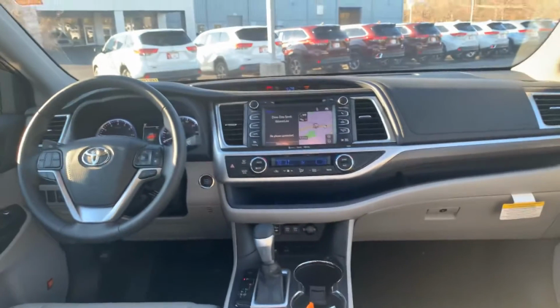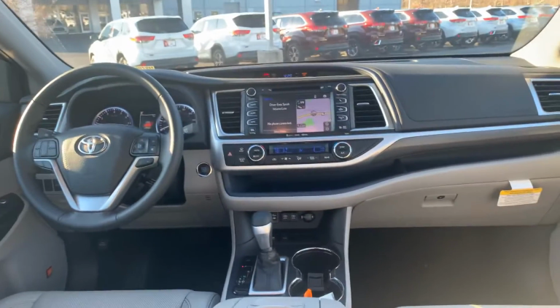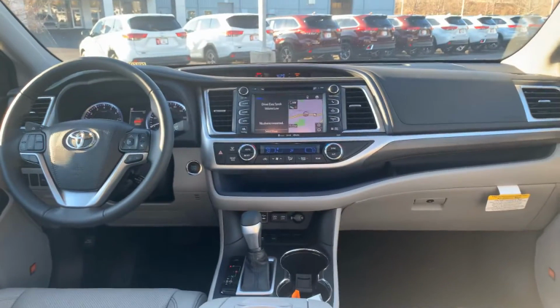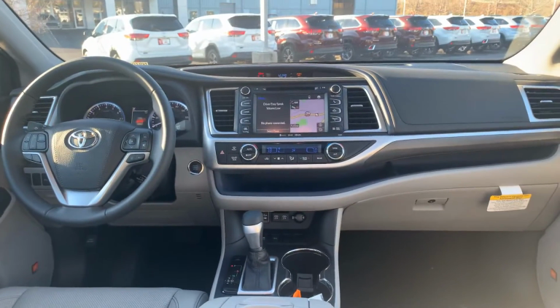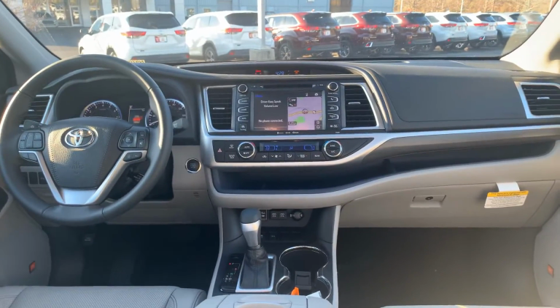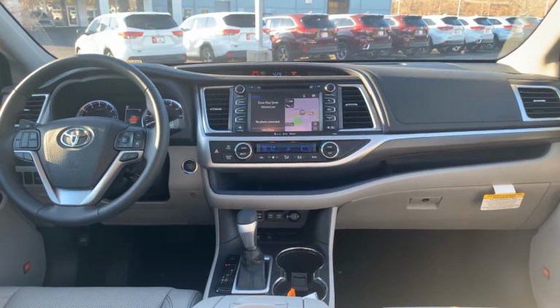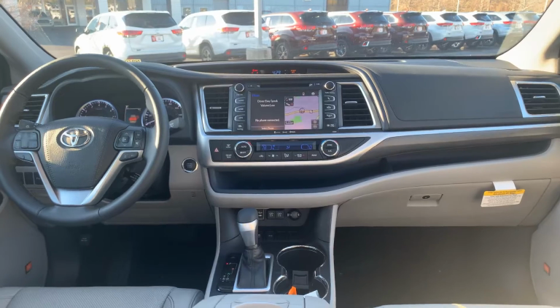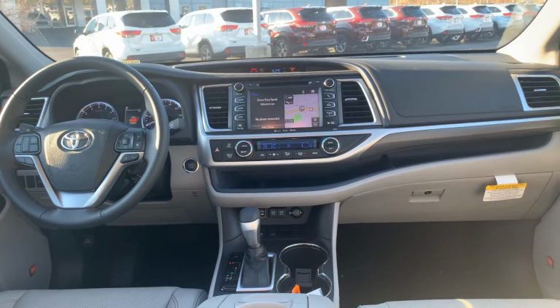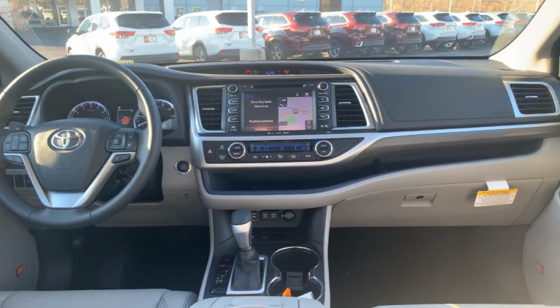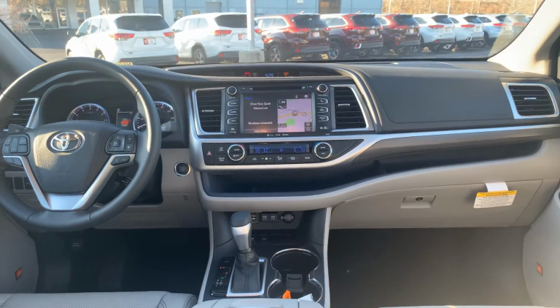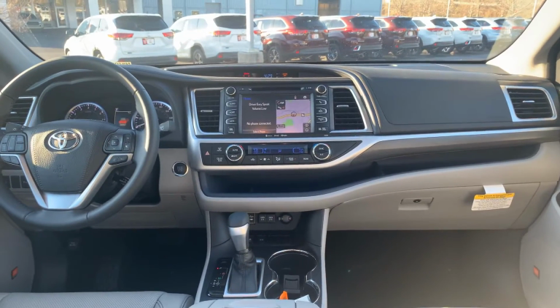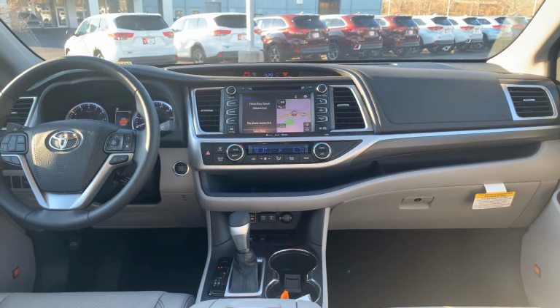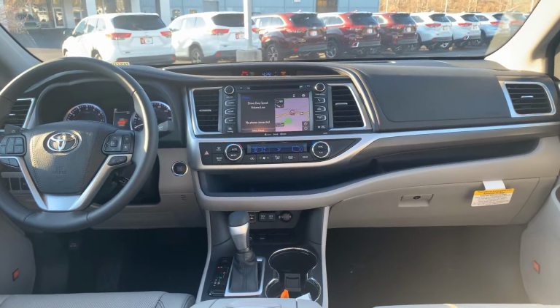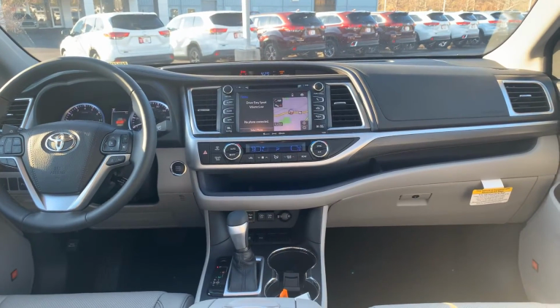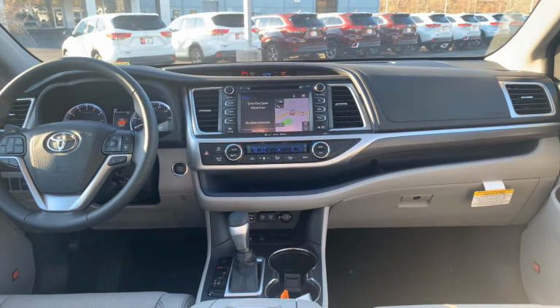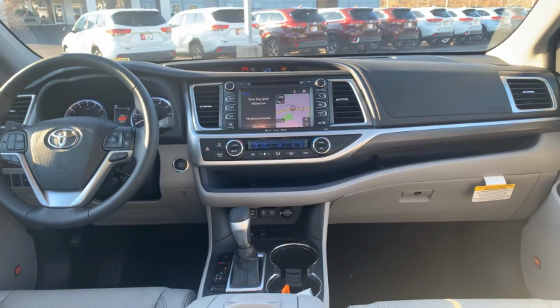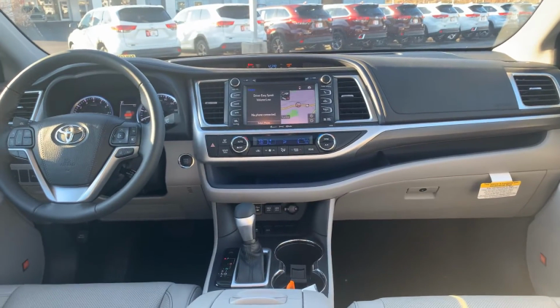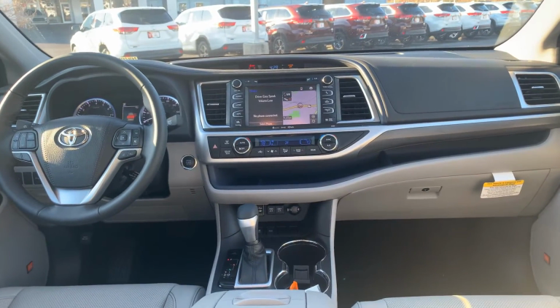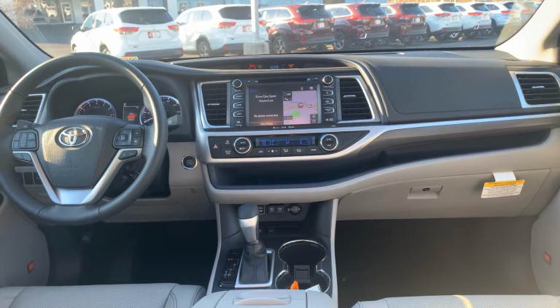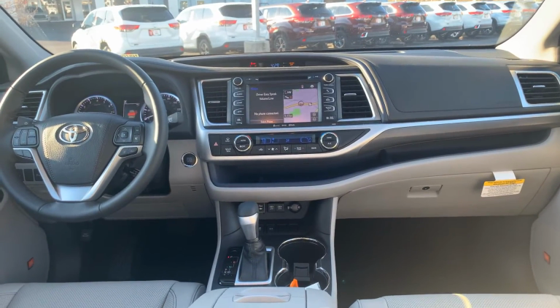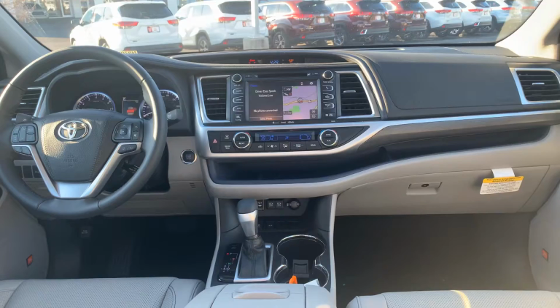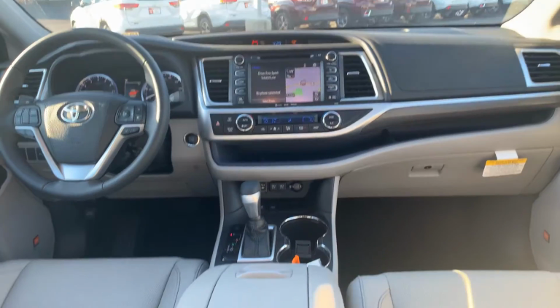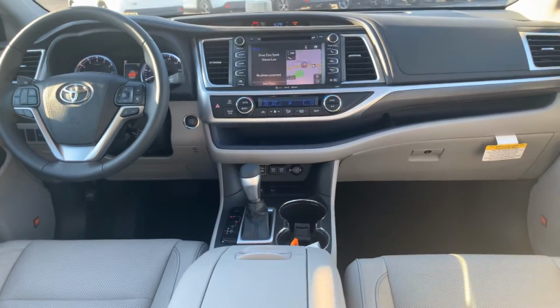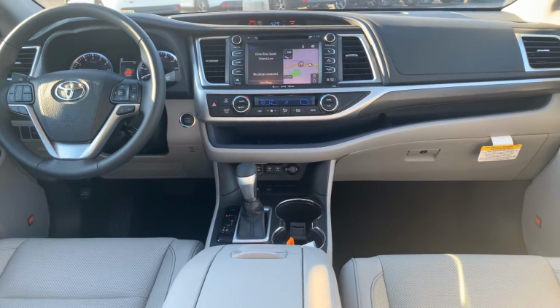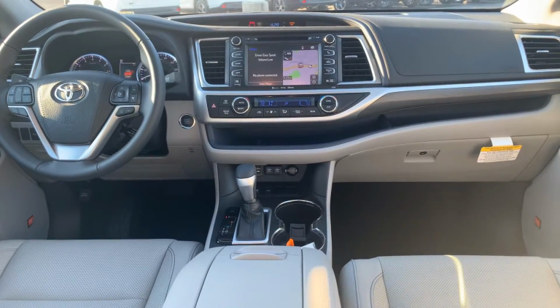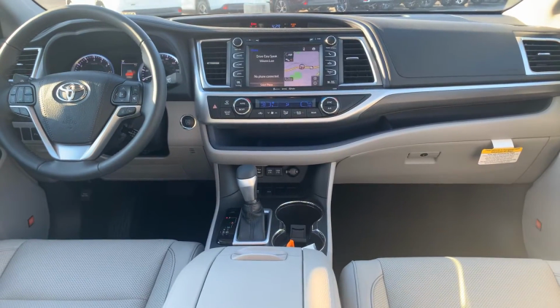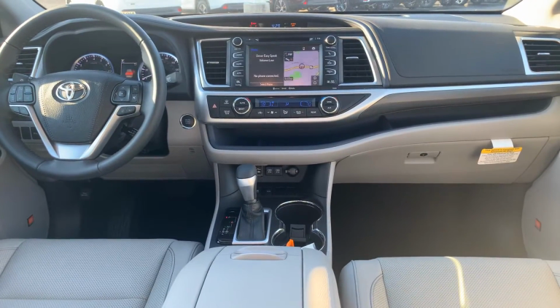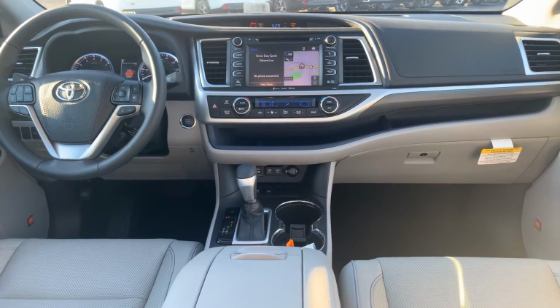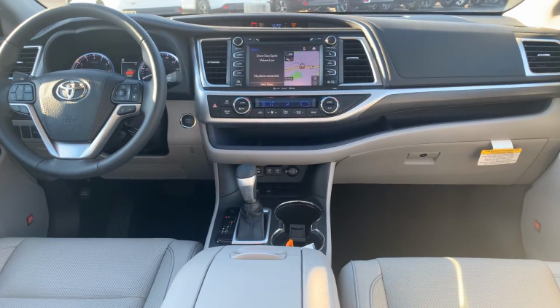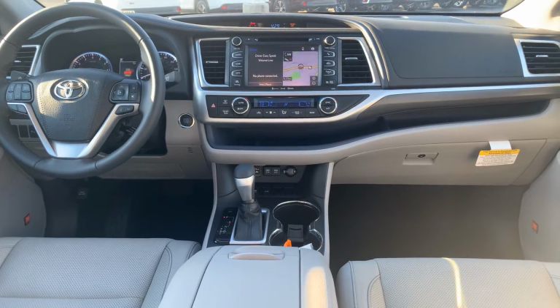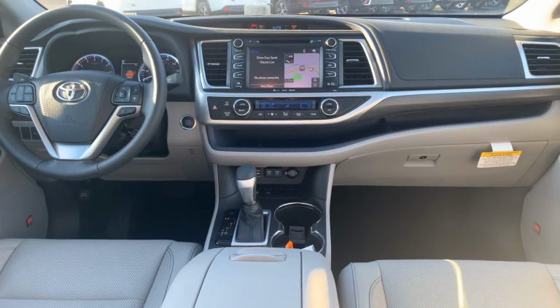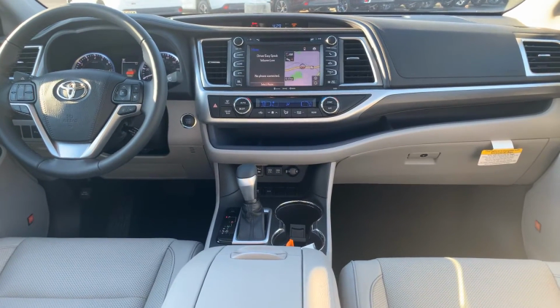AM, FM, XM, CD player, backup camera, Bluetooth, traffic, weather, navigation, tri-climate control. You have your little charging station, USB, auxiliaries.